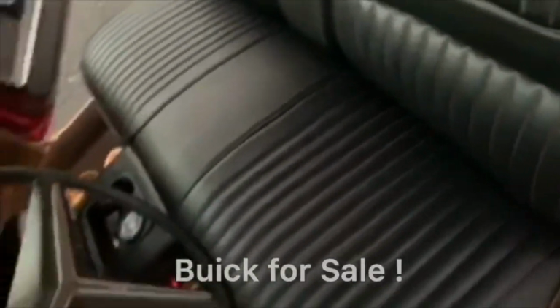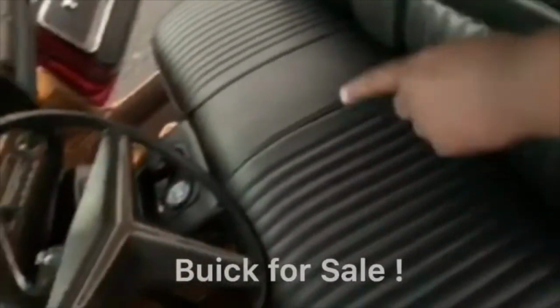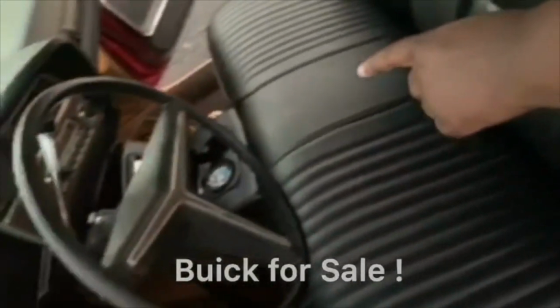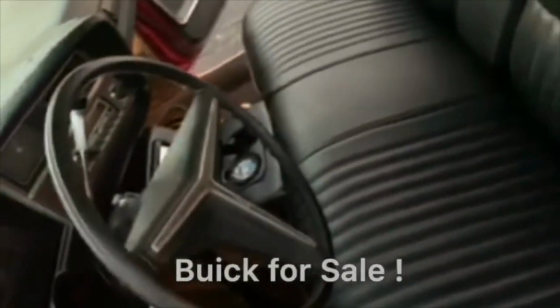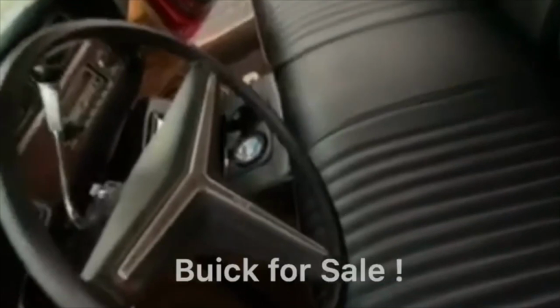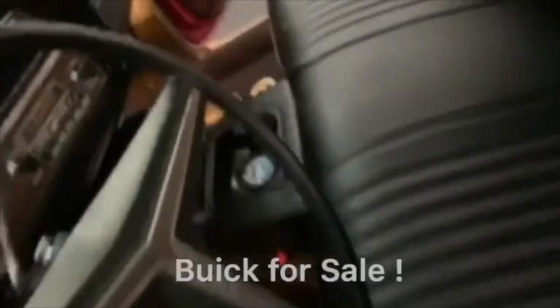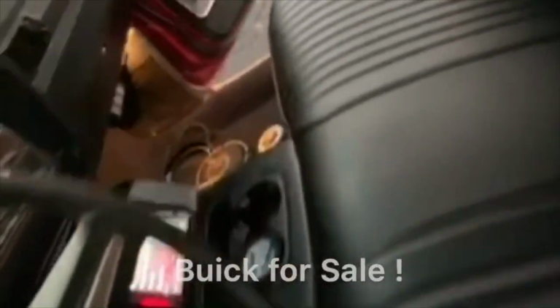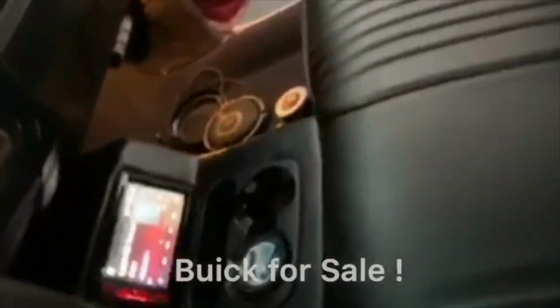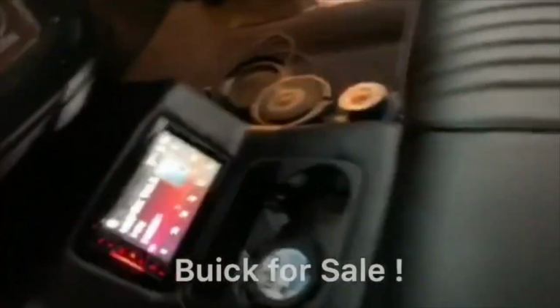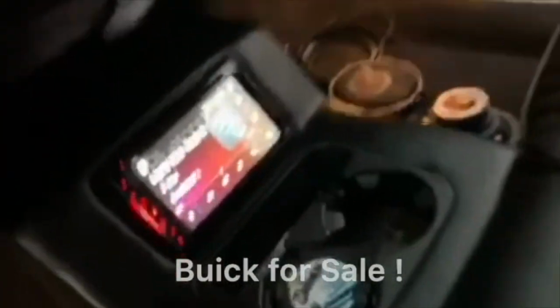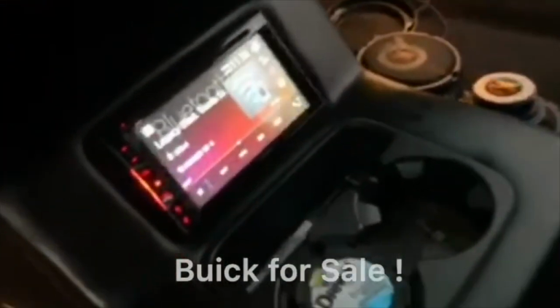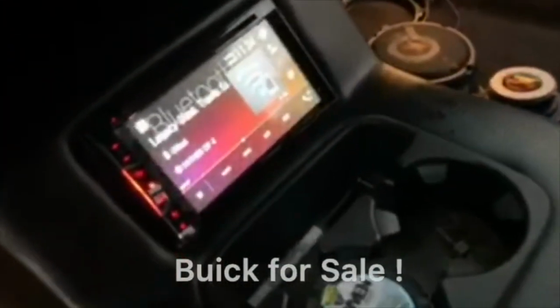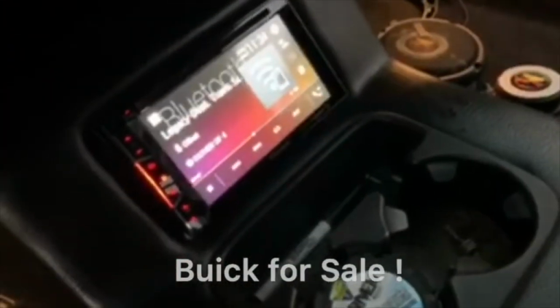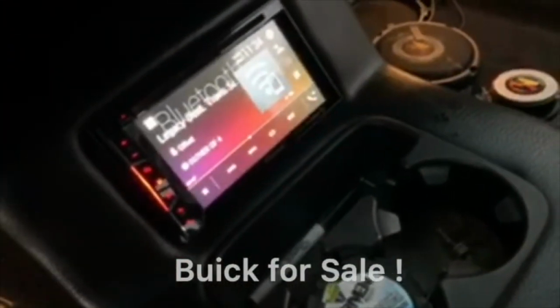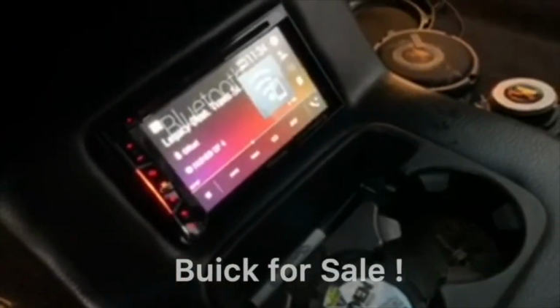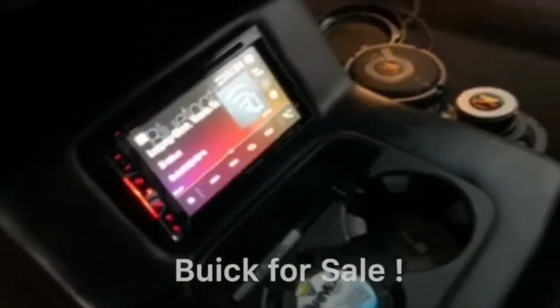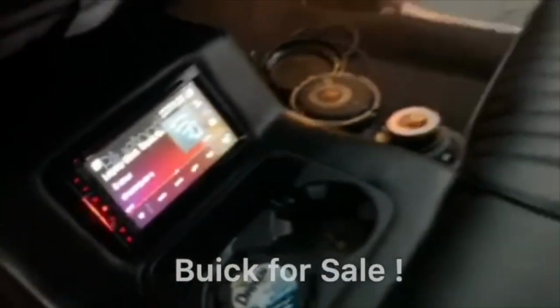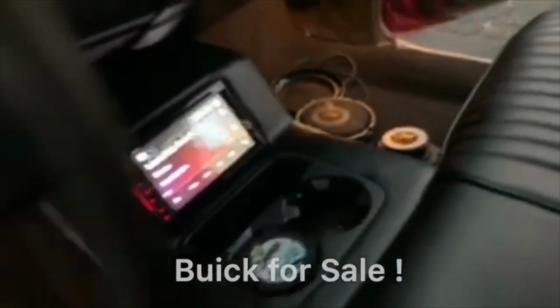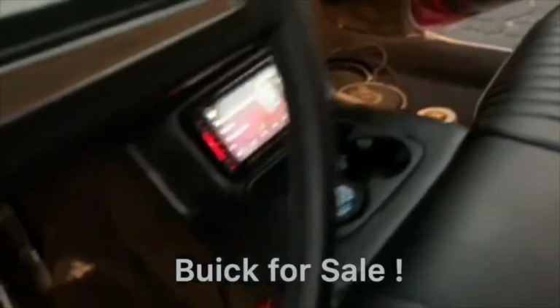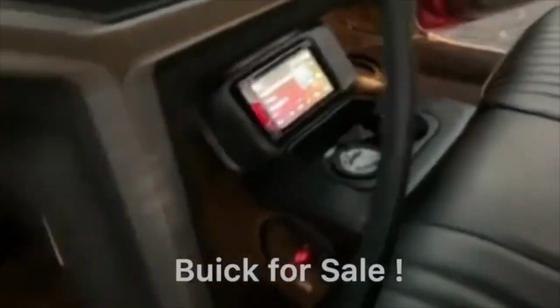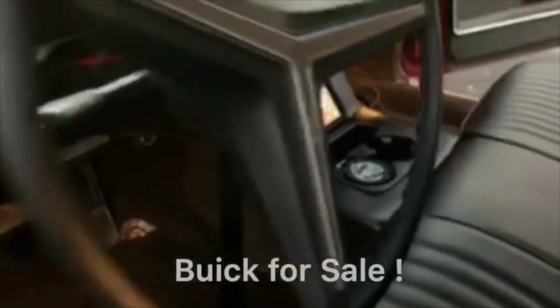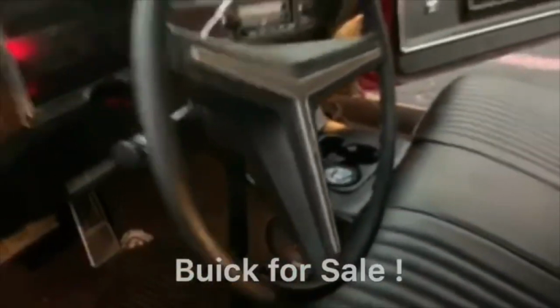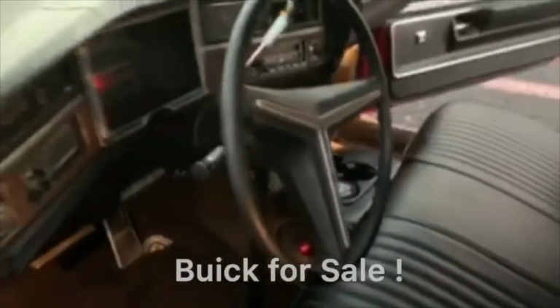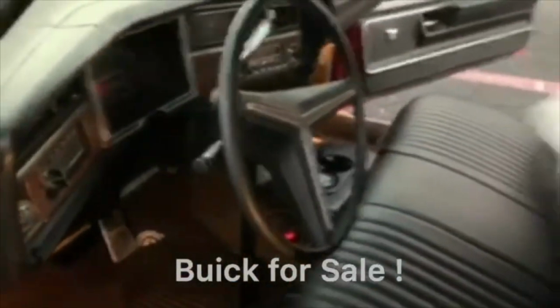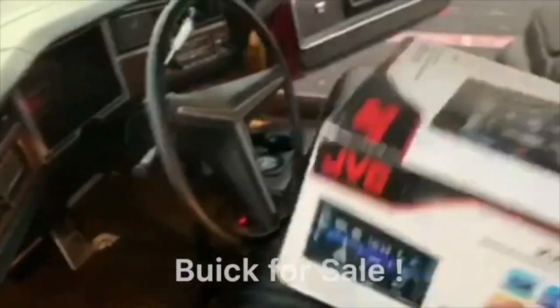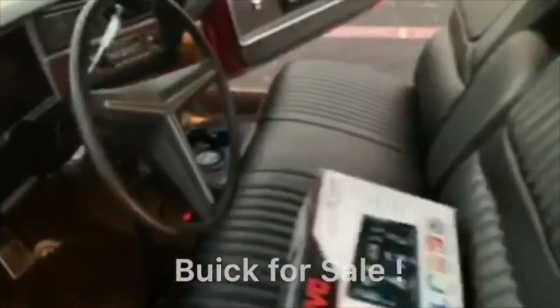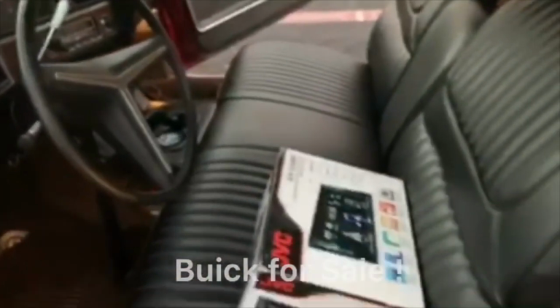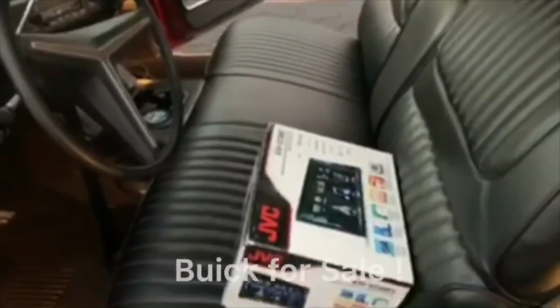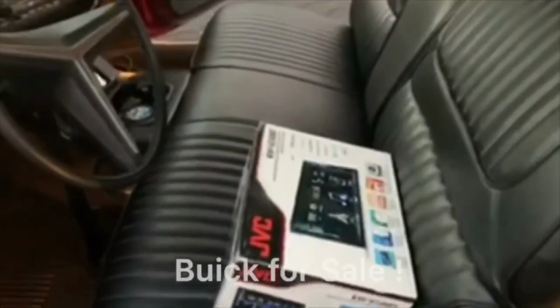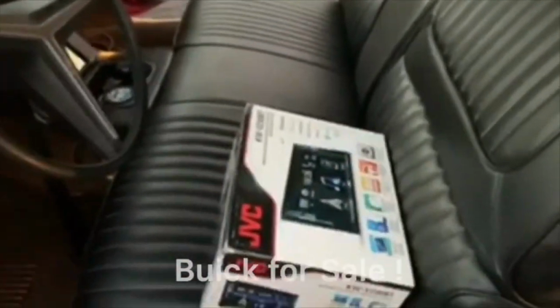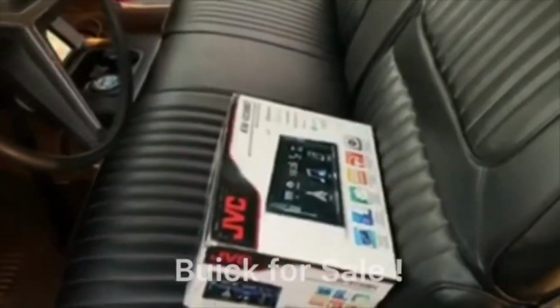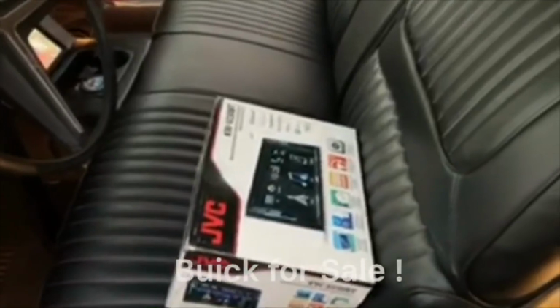We got that nice den that's already installed. We got another den that's just on standby just in case — never been used, brand new.